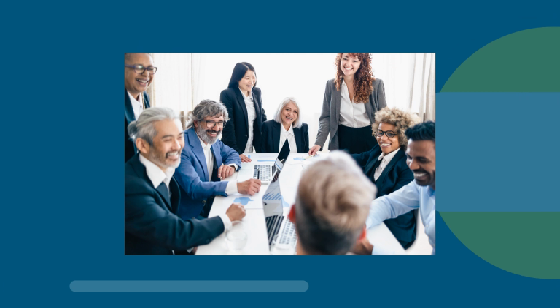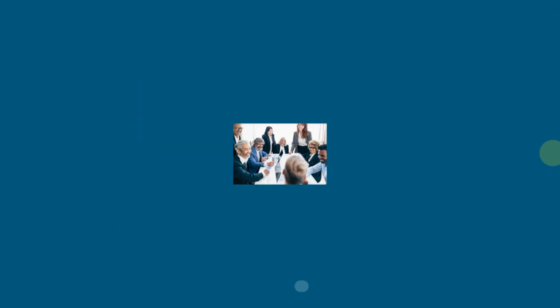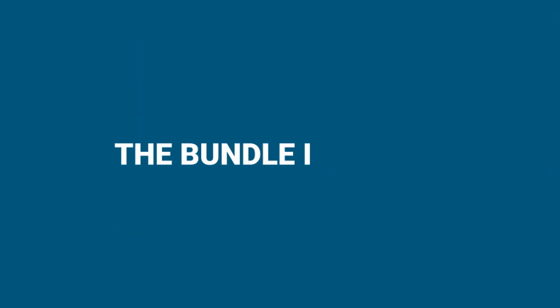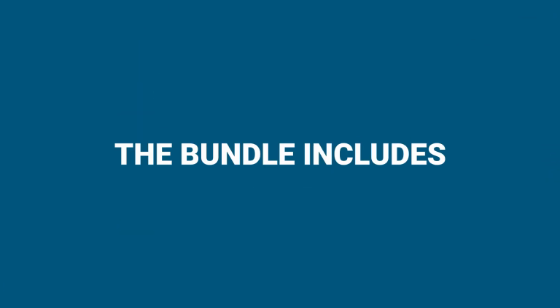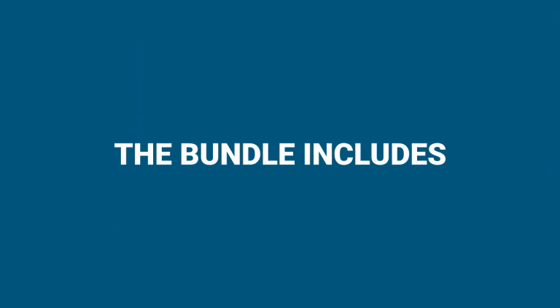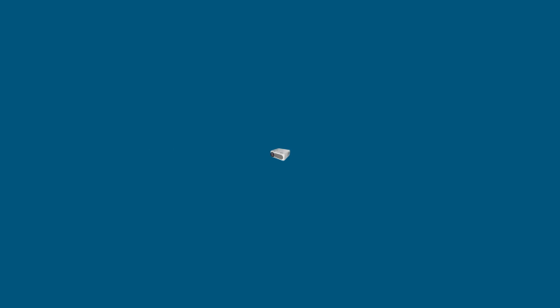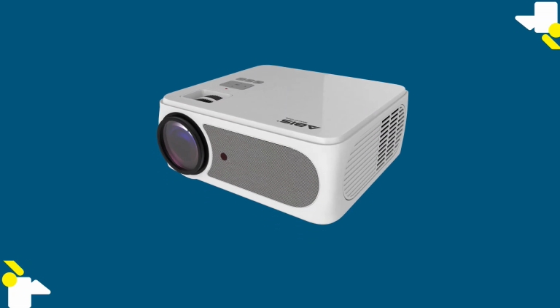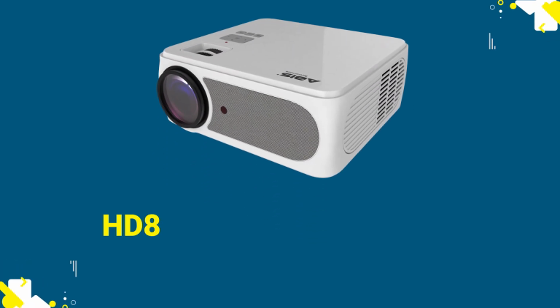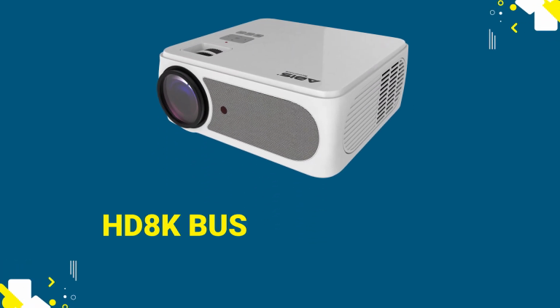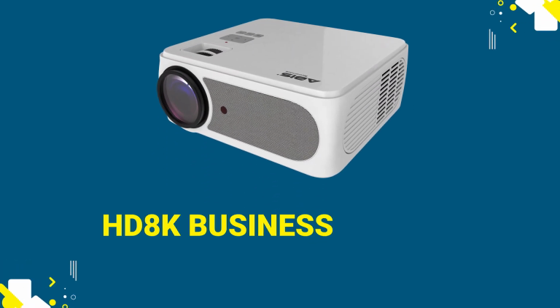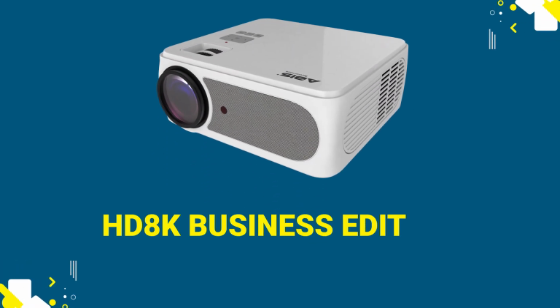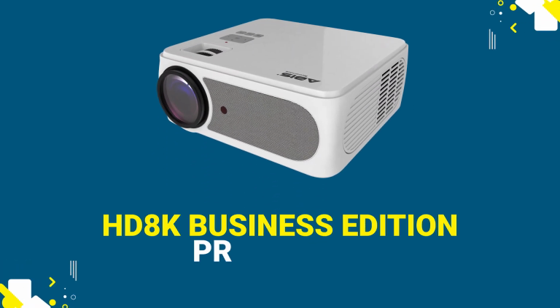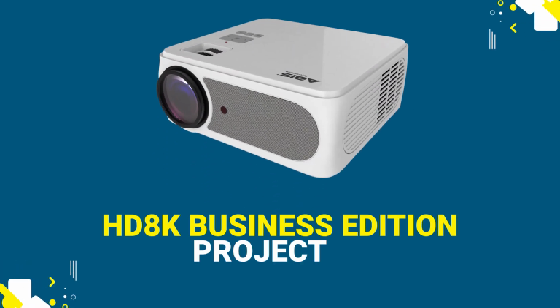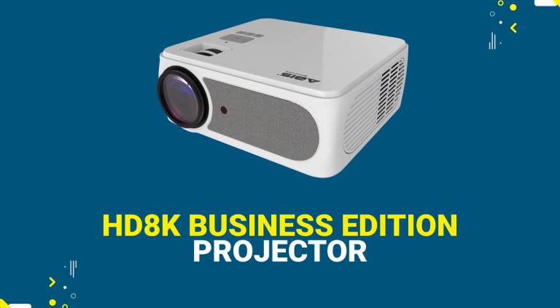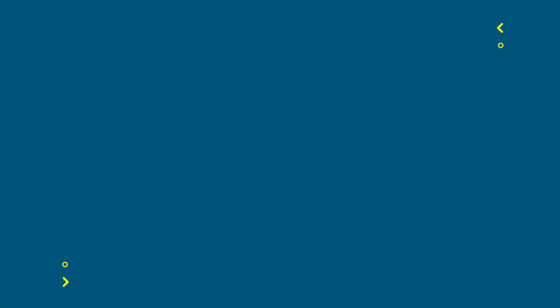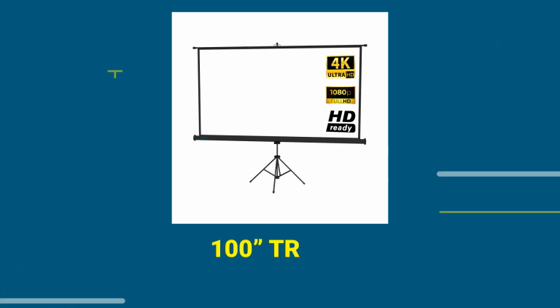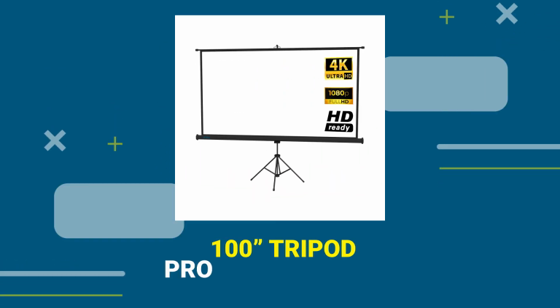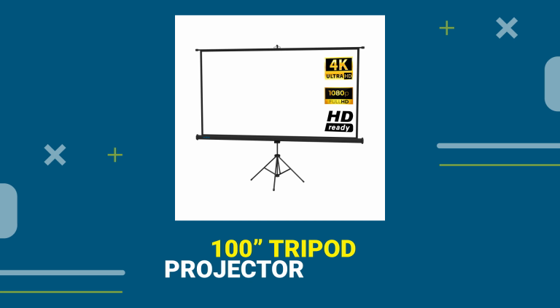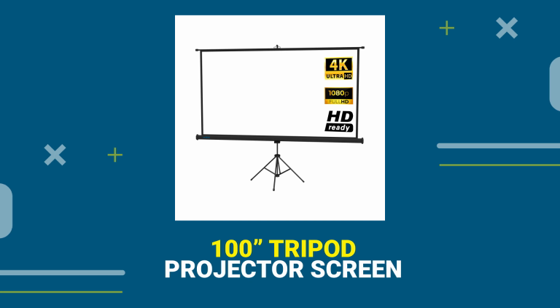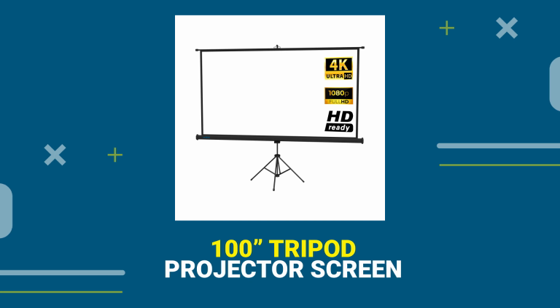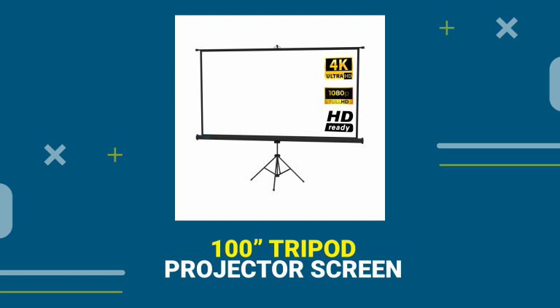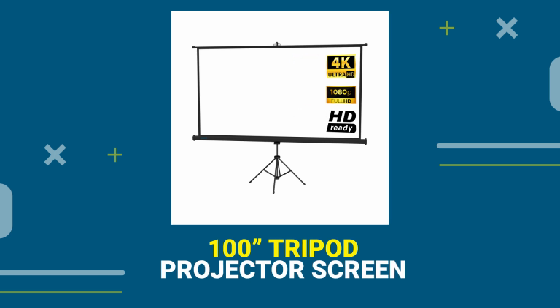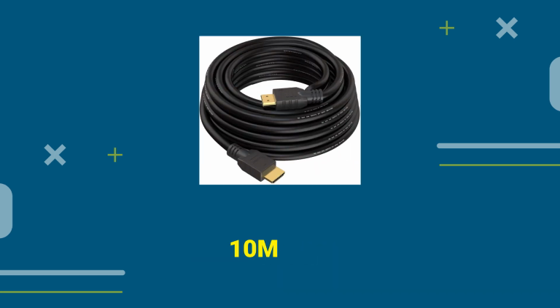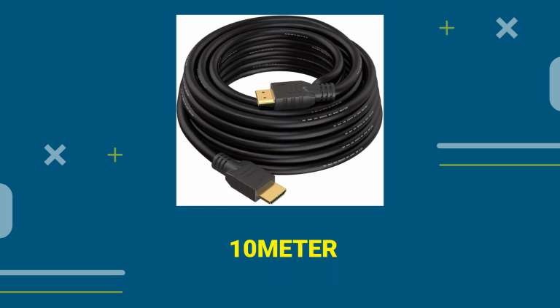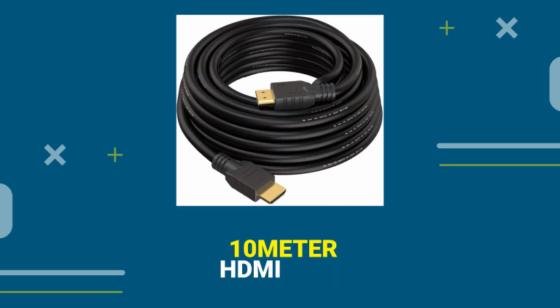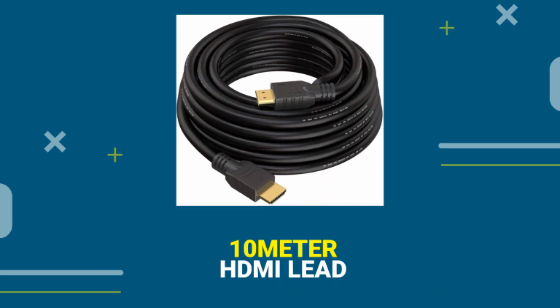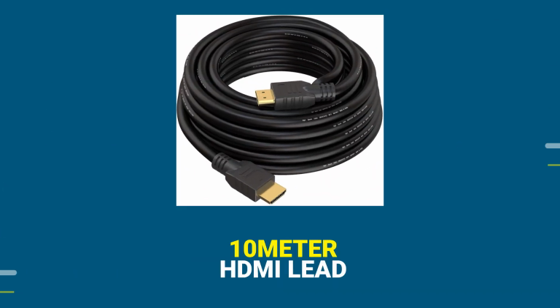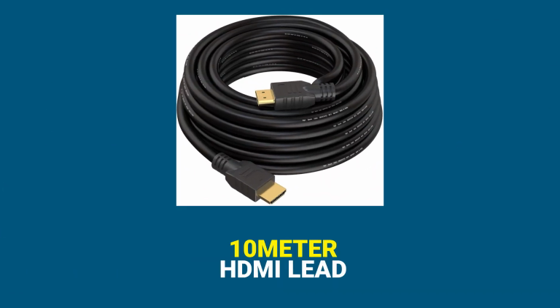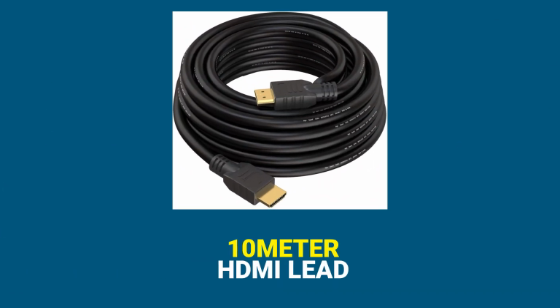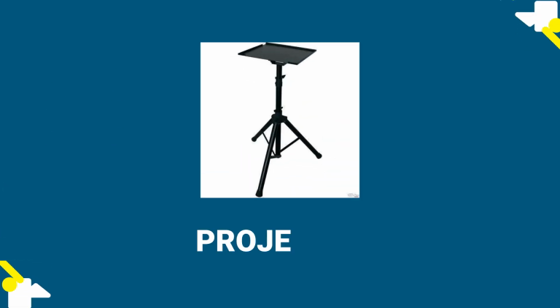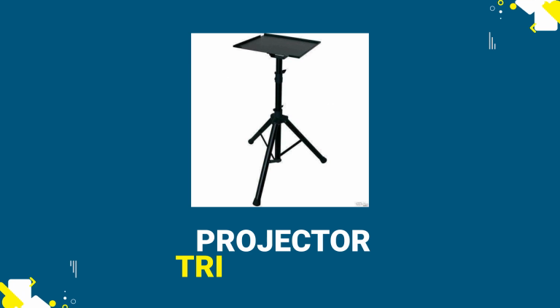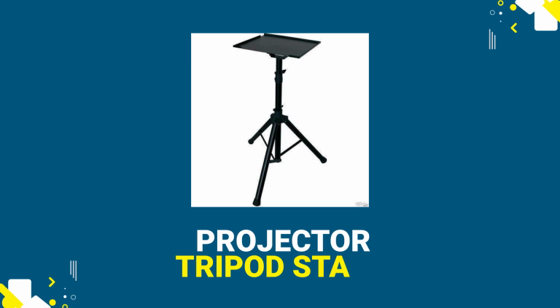The bundle includes the HD 8K Business Edition Projector, a 100-inch Tripod Projector Screen, a 10-metre HDMI lead and a Tripod Stand.